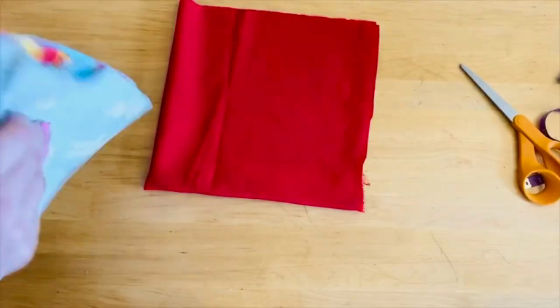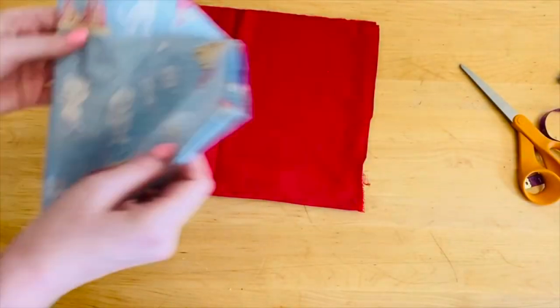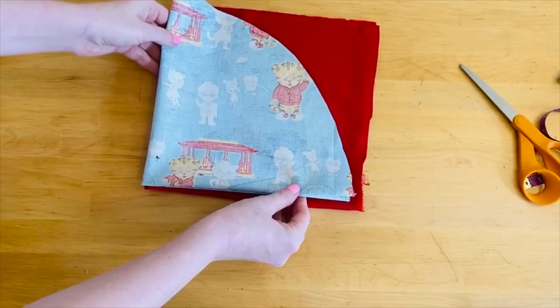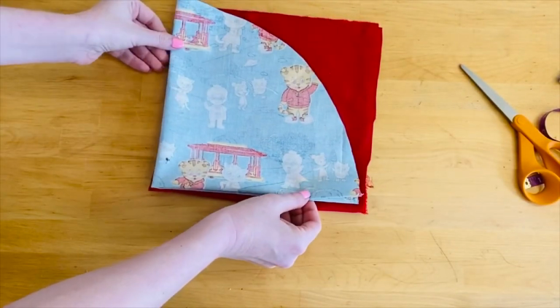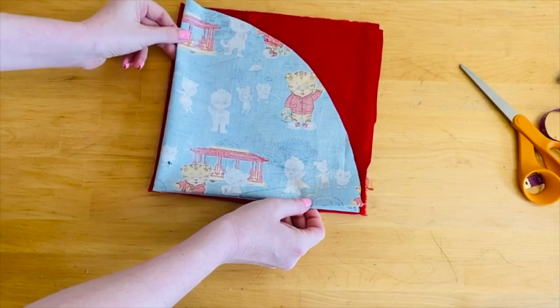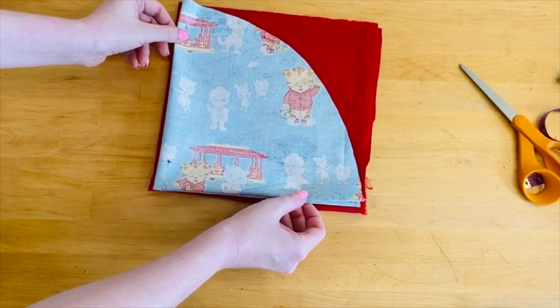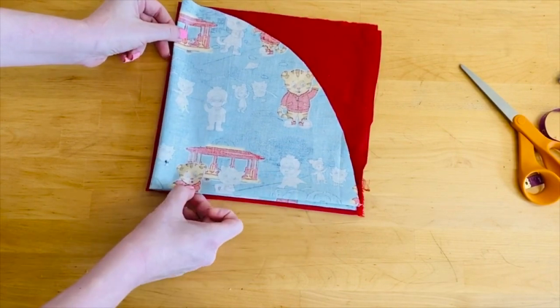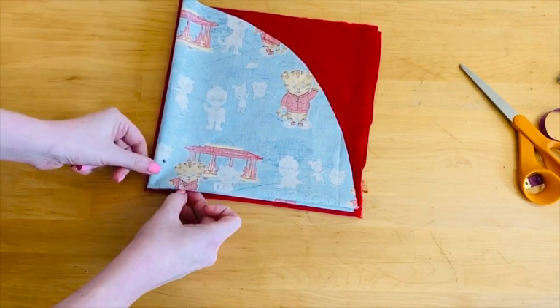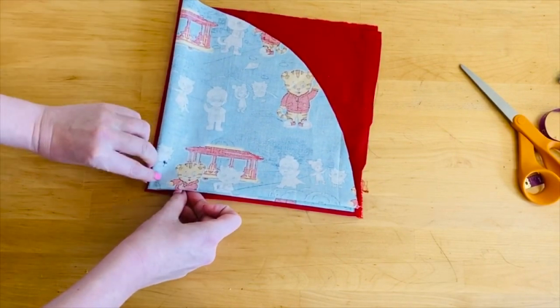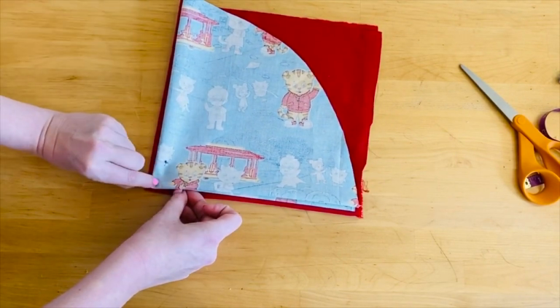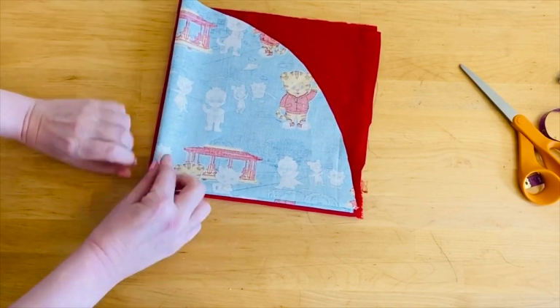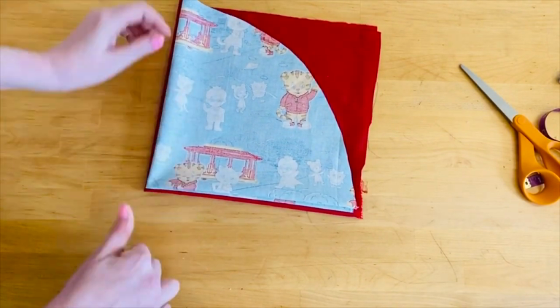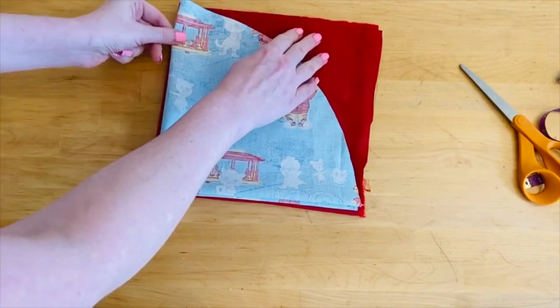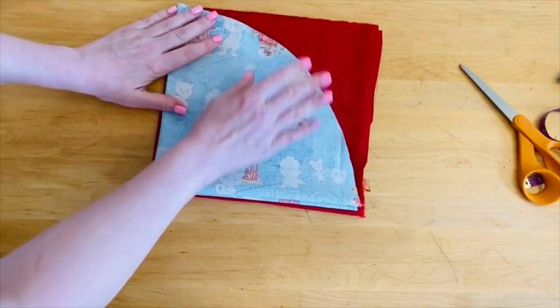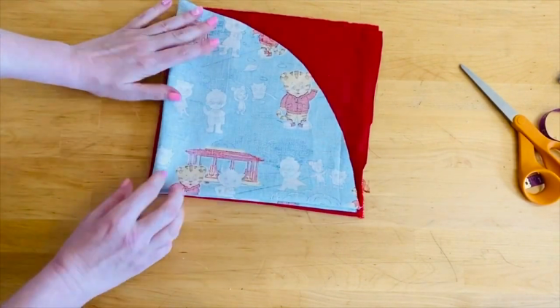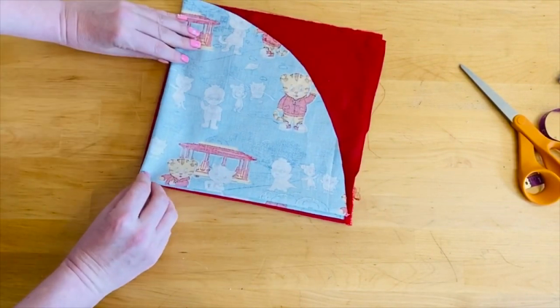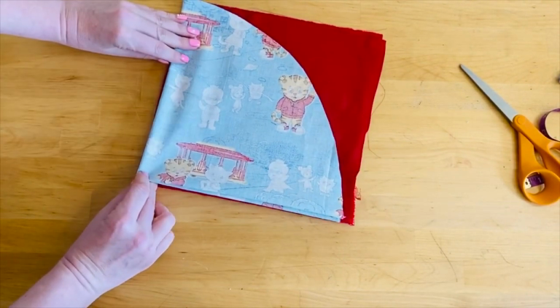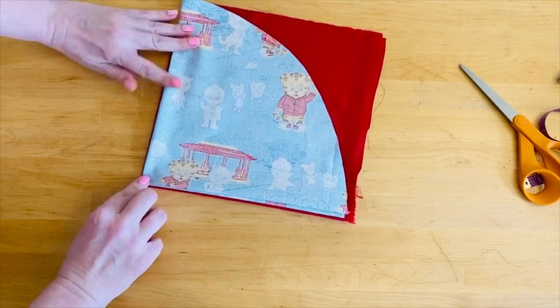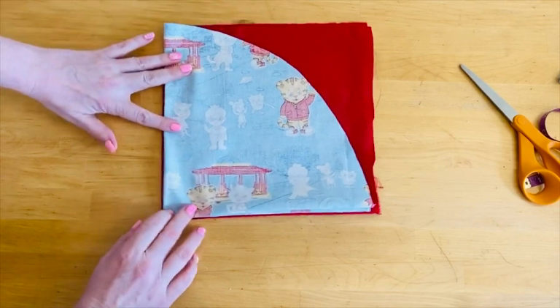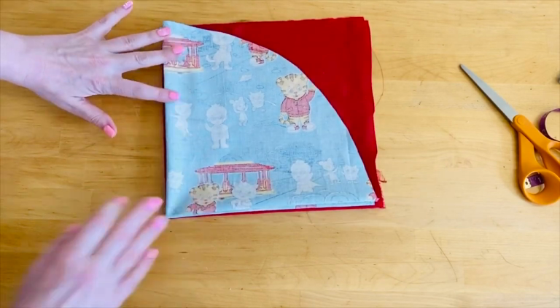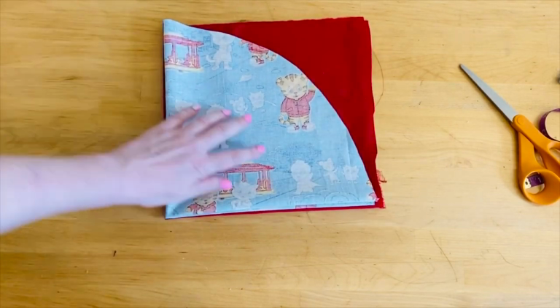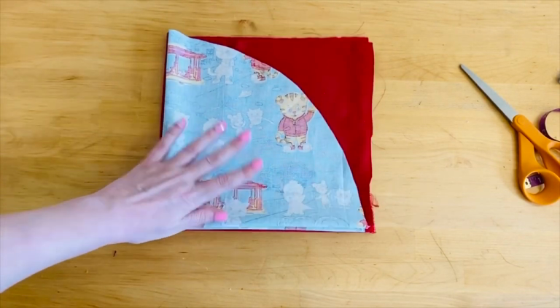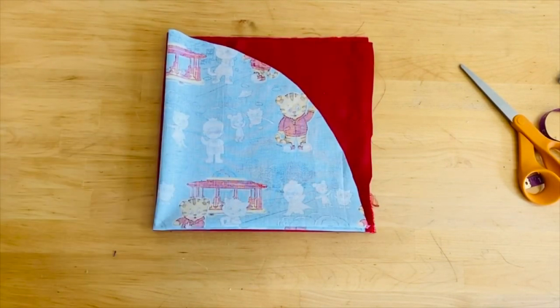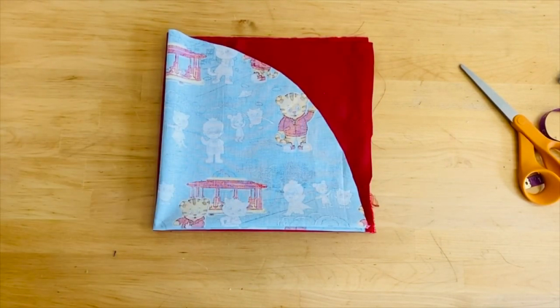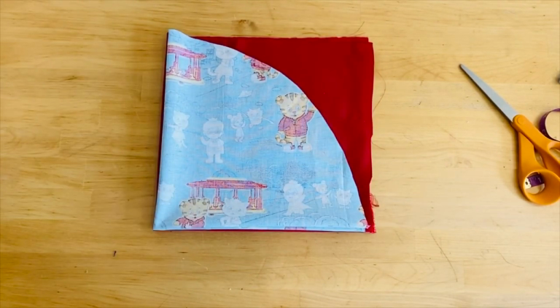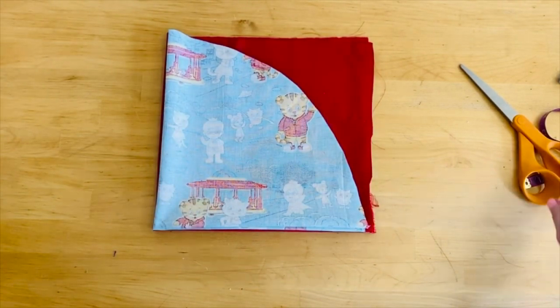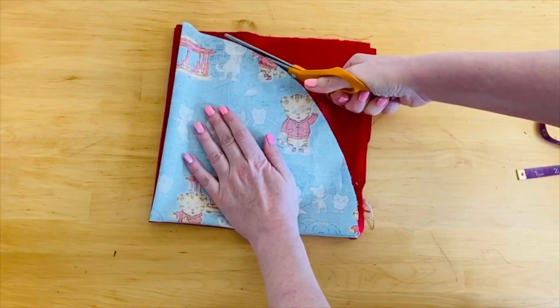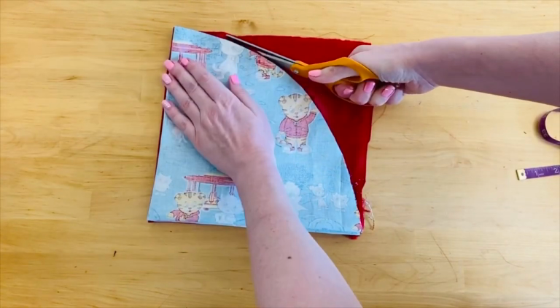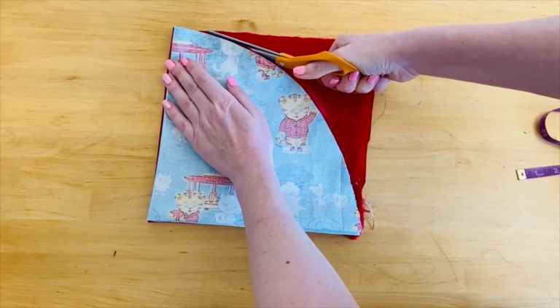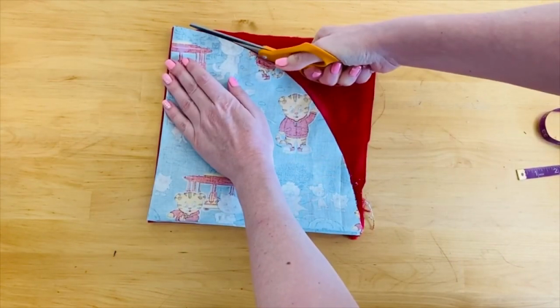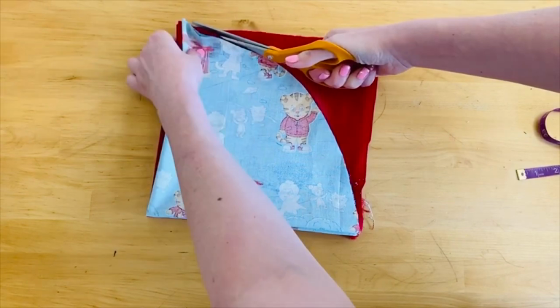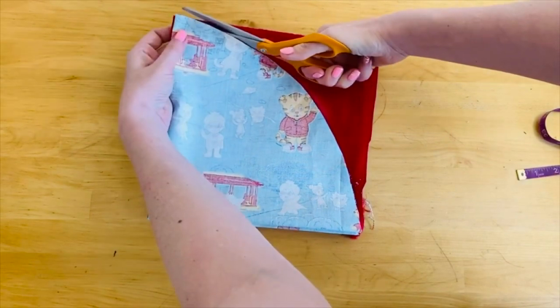Once your quarter circle is cut out of the cotton you're gonna take it and use it as a pattern on top of your satin layer. I've used a few pins to go ahead and hold my pattern in place and I'm gonna cut around it ensuring that both my circles come out the same size.